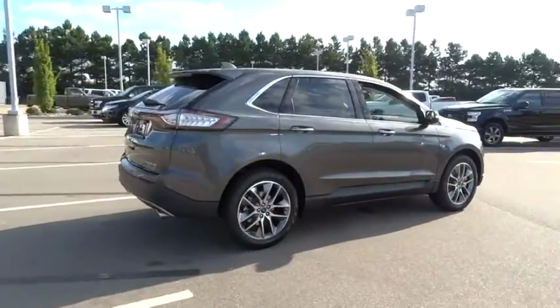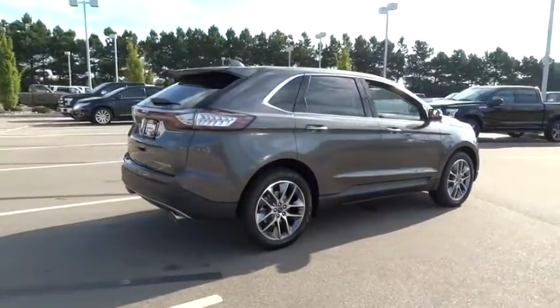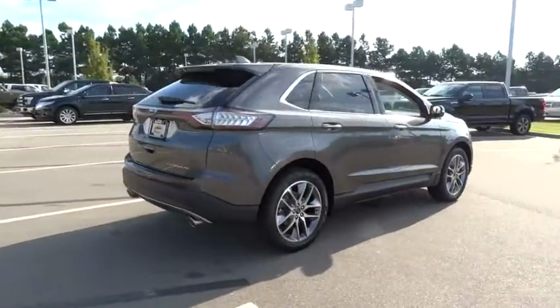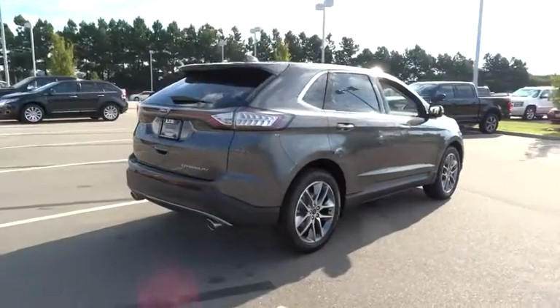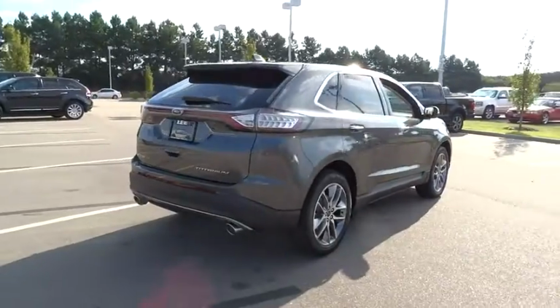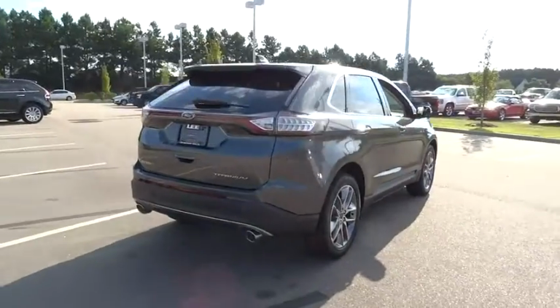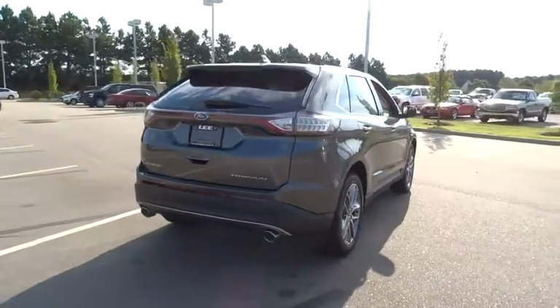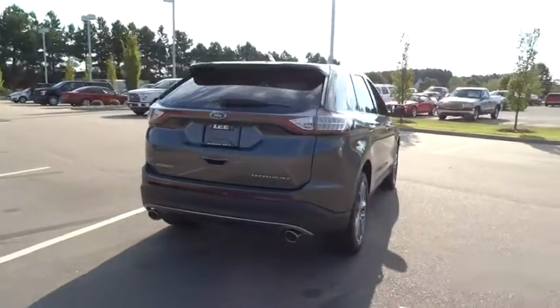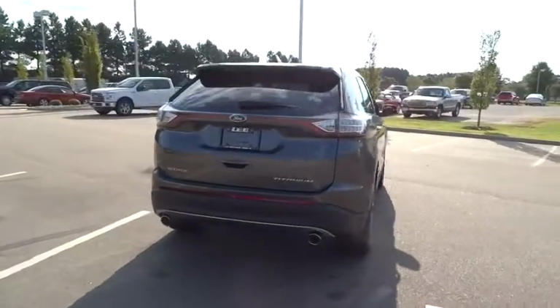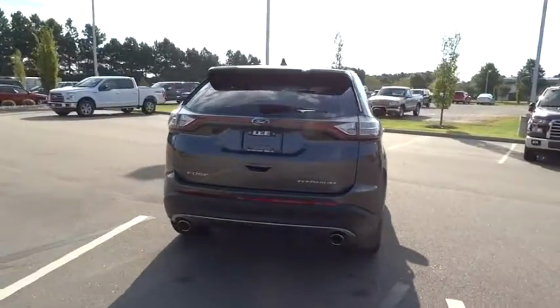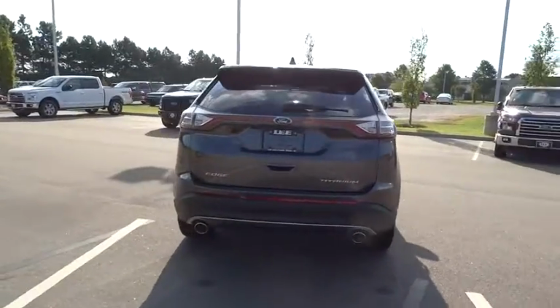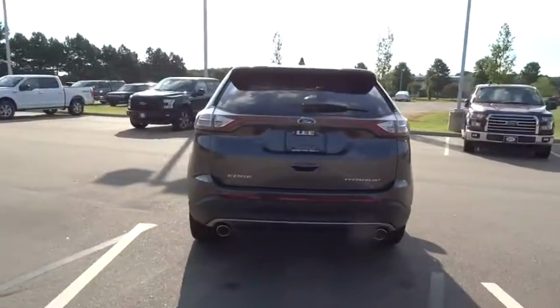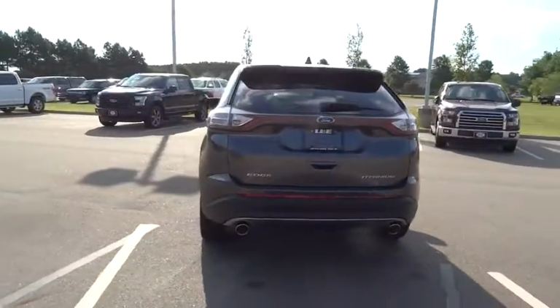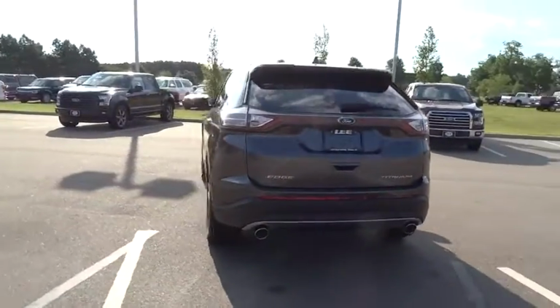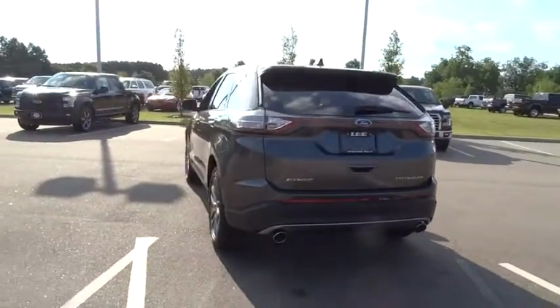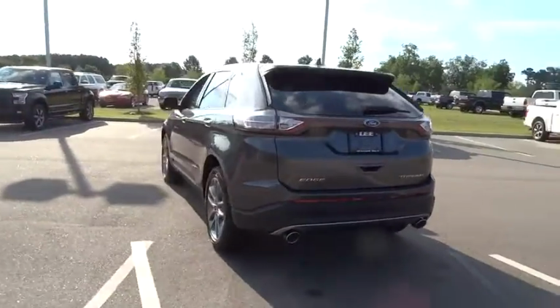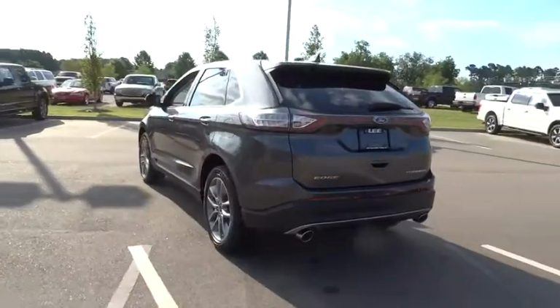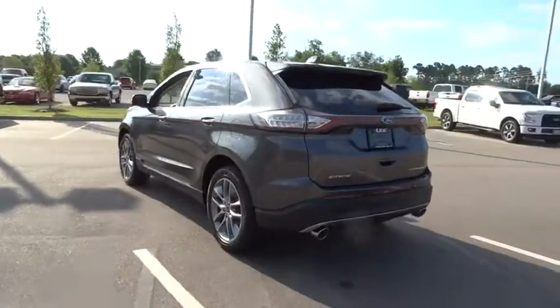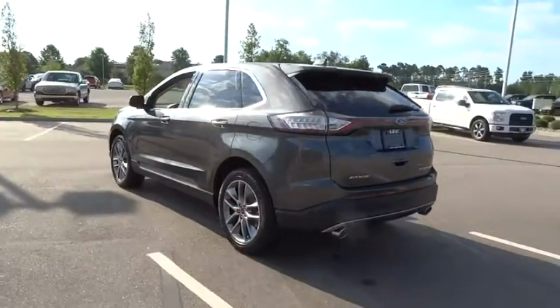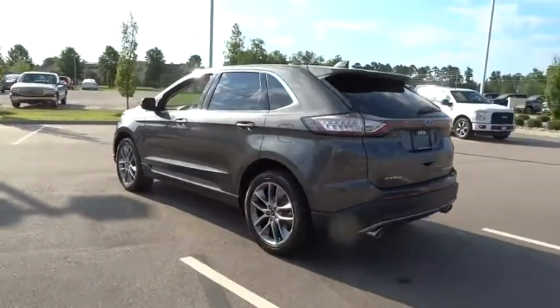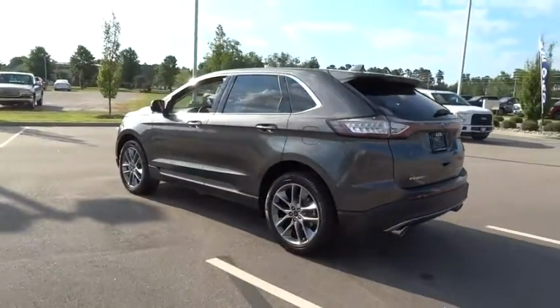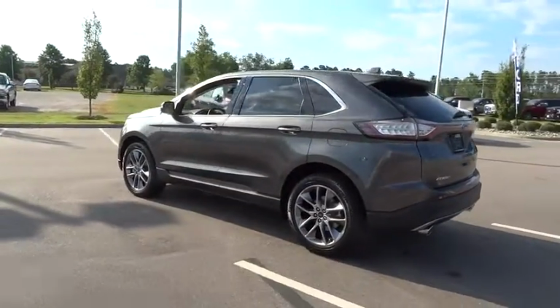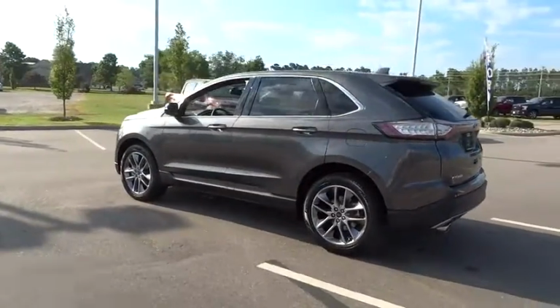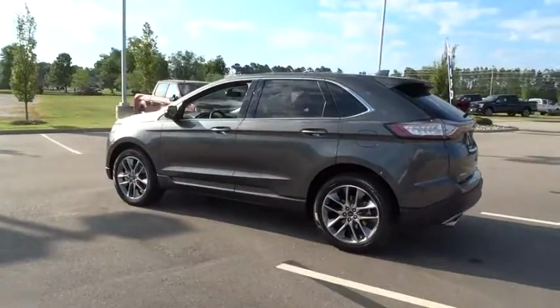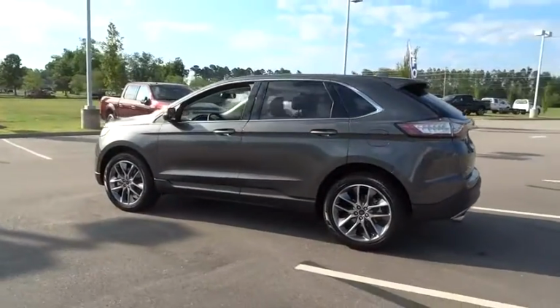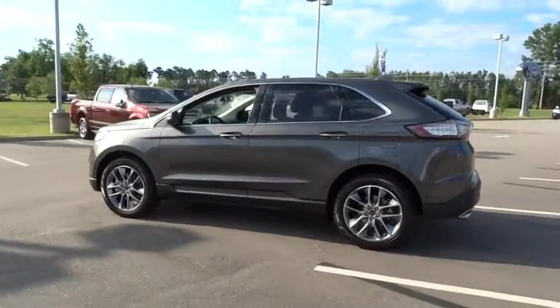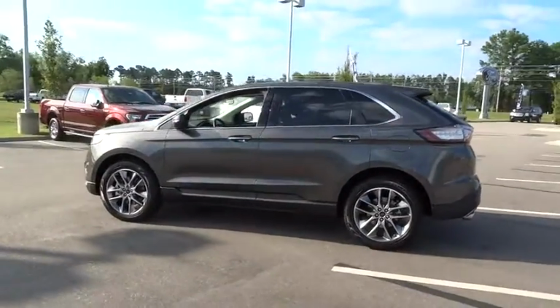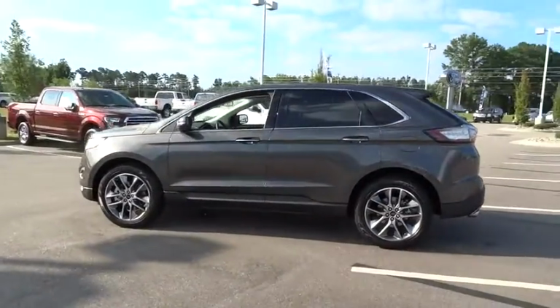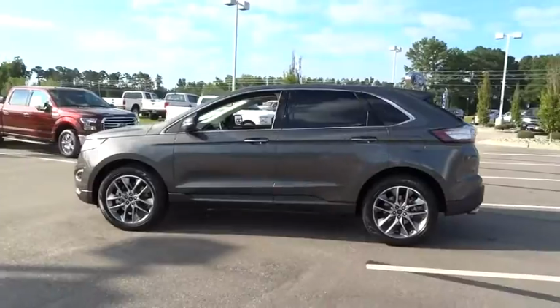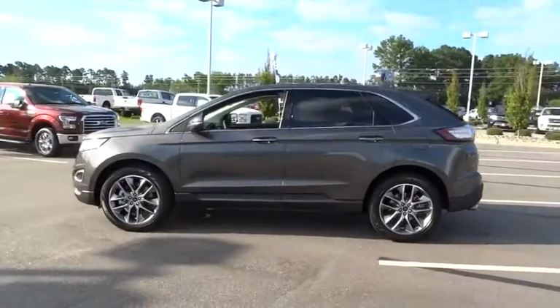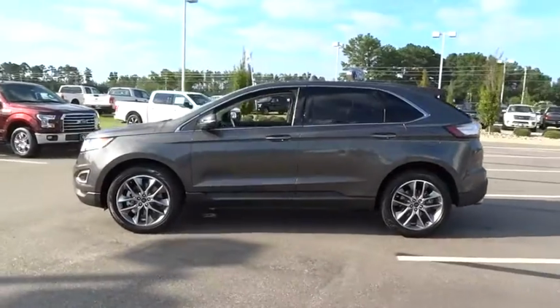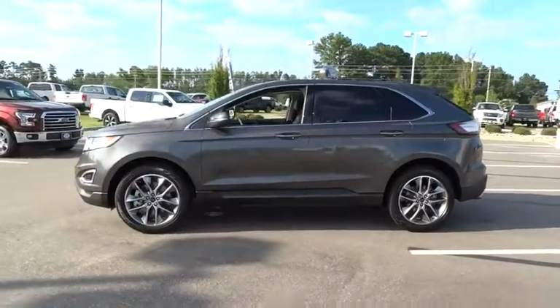Here are some of this vehicle's great options: Traction control, power passenger seat, stability control, steering wheel audio control, power liftgate, backup camera, keyless entry, anti-lock braking system, Bluetooth.